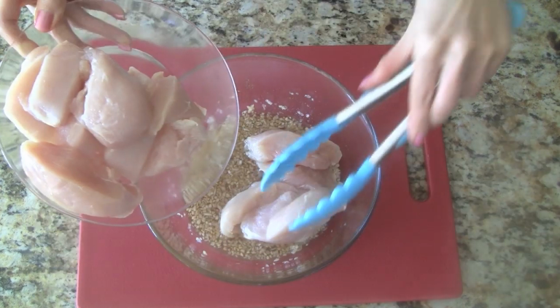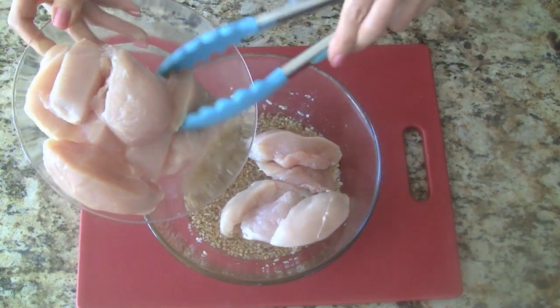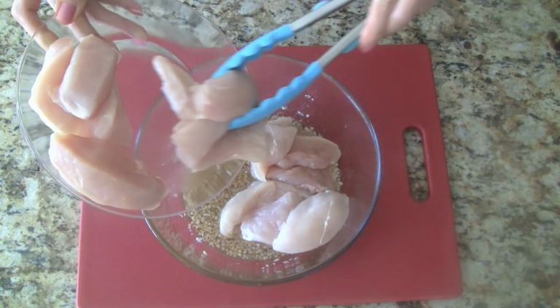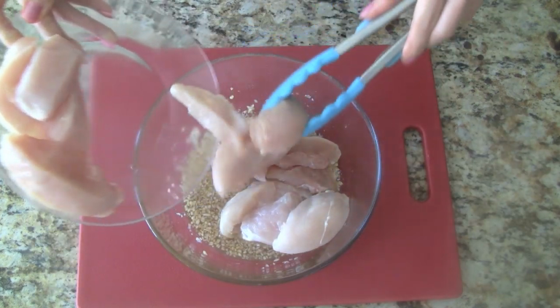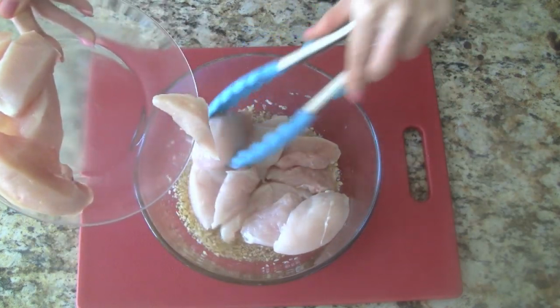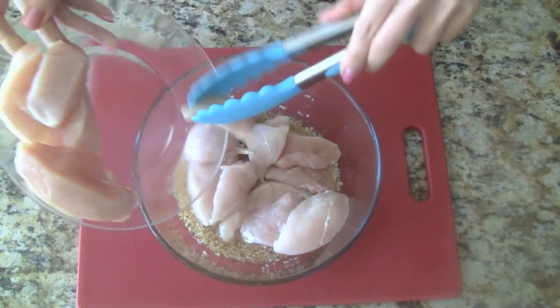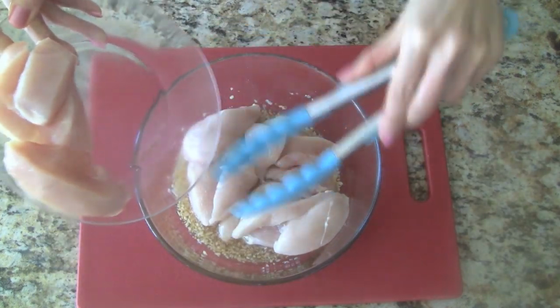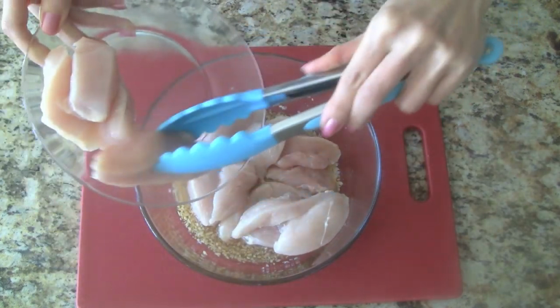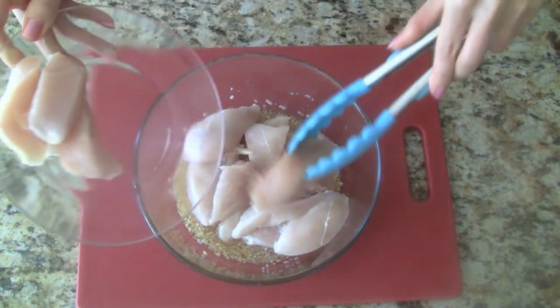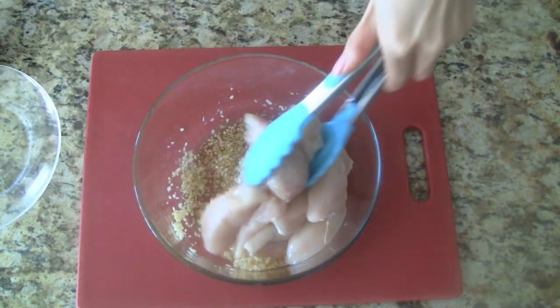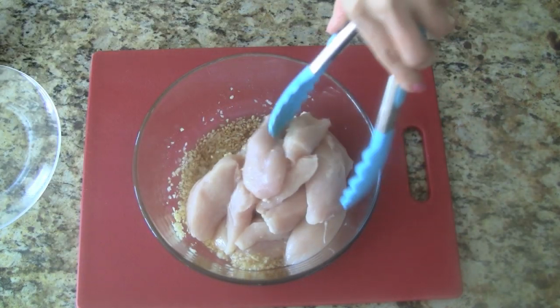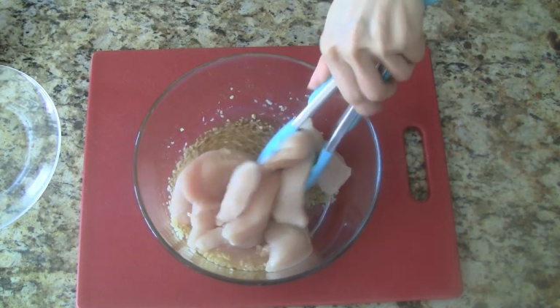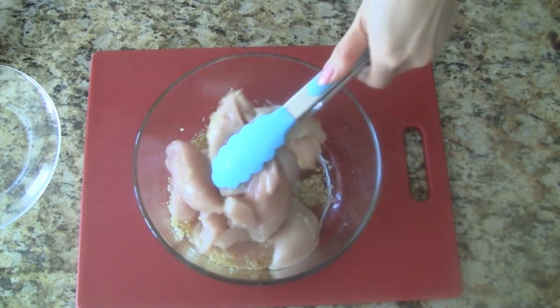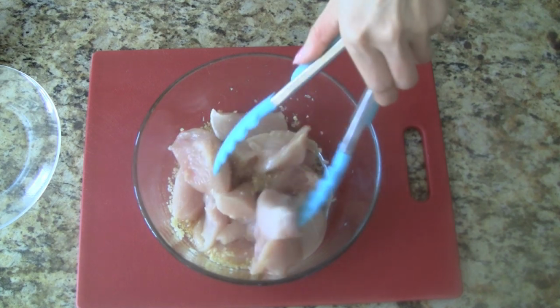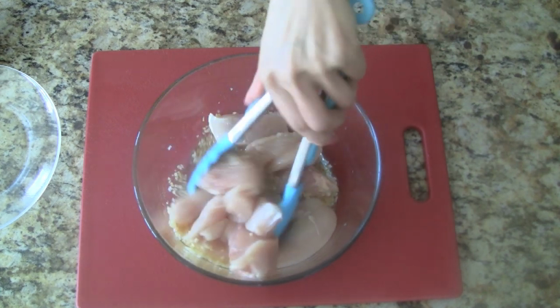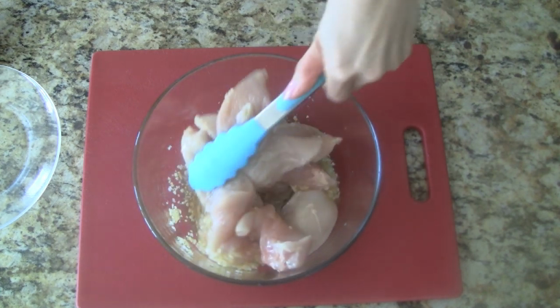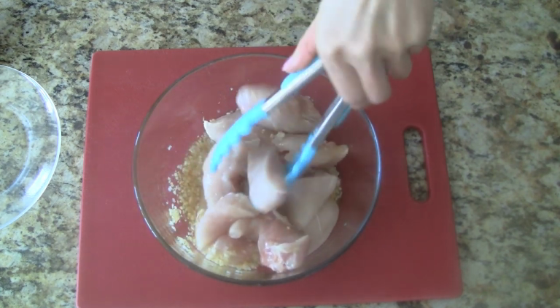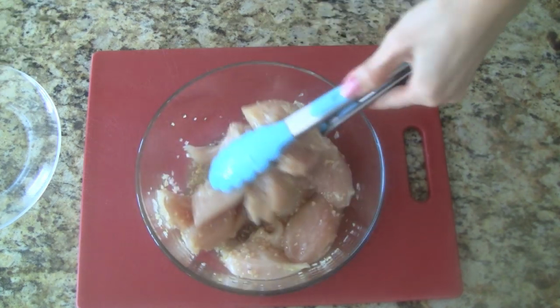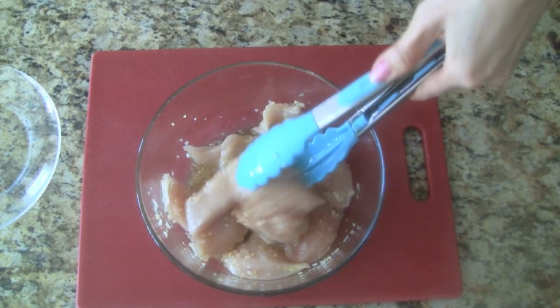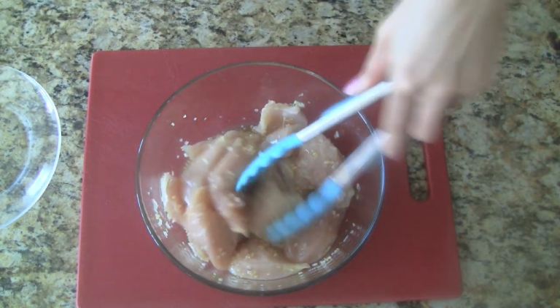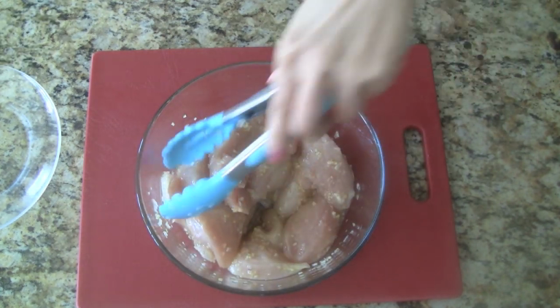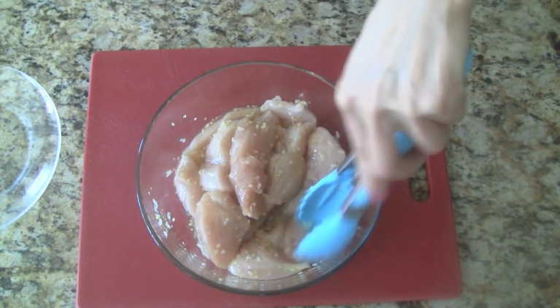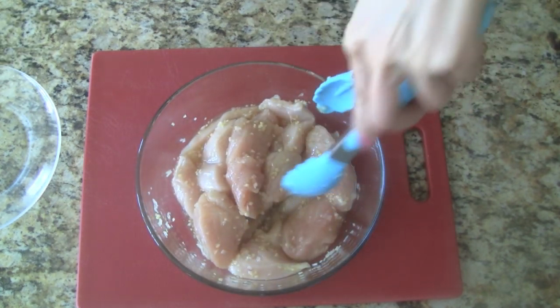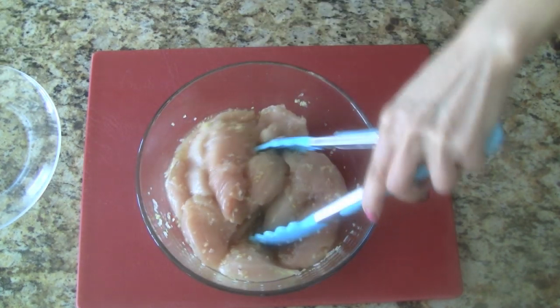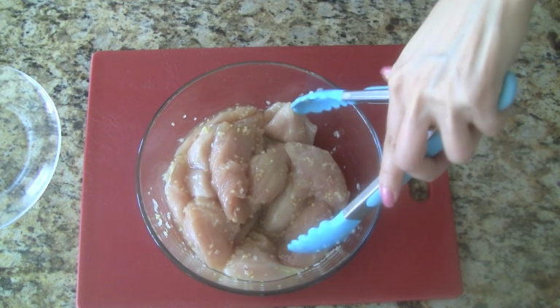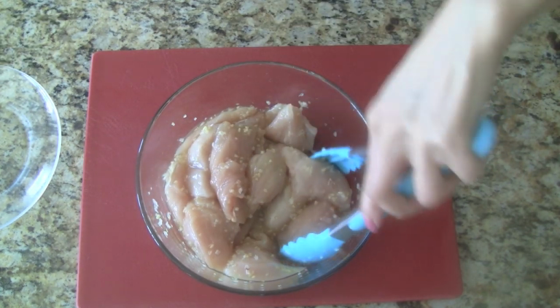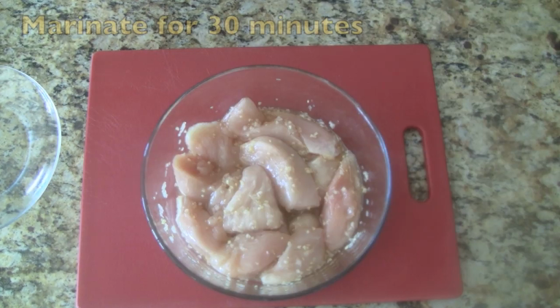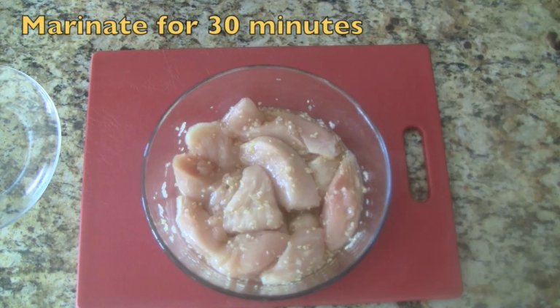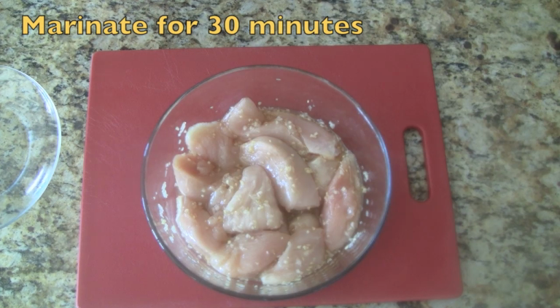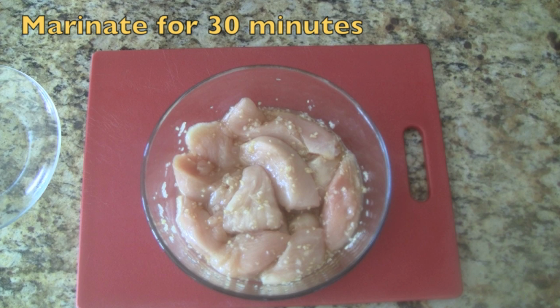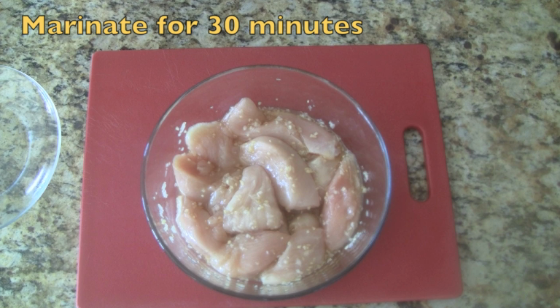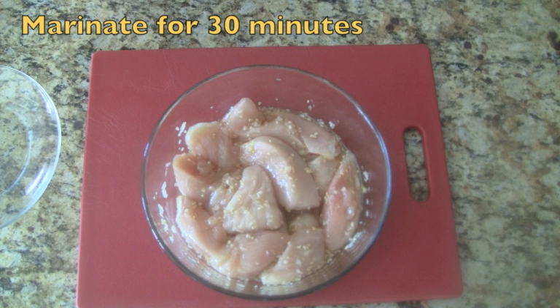Add the chicken pieces into the marinade. Toss everything together and make sure all of the chicken pieces are evenly coated. Allow it to marinate for 30 minutes.